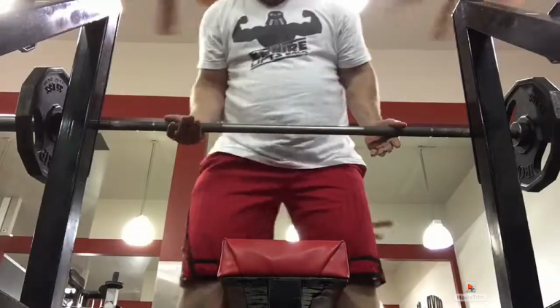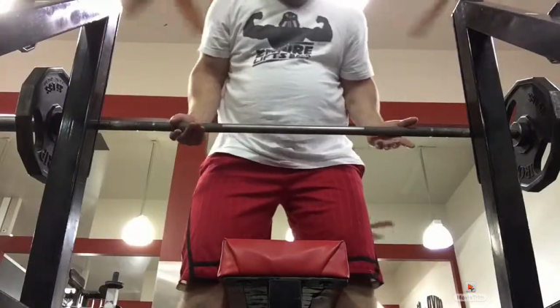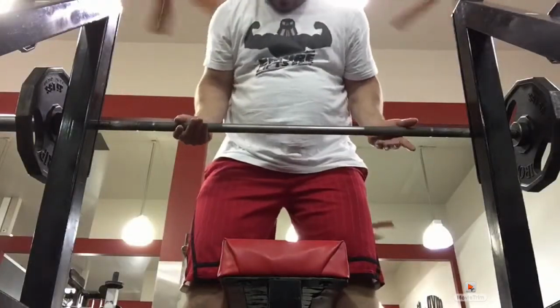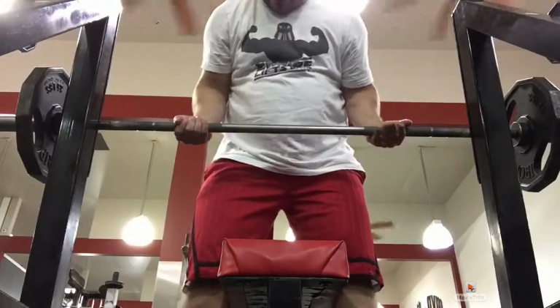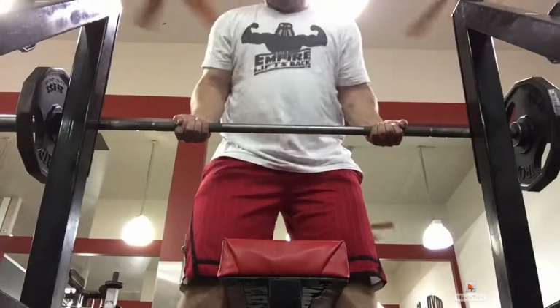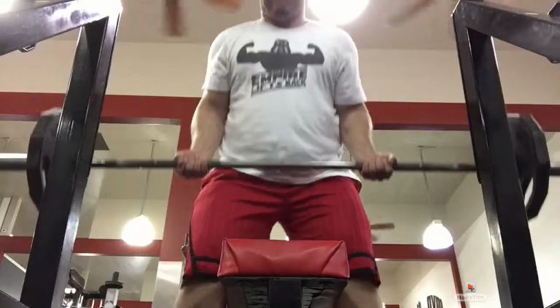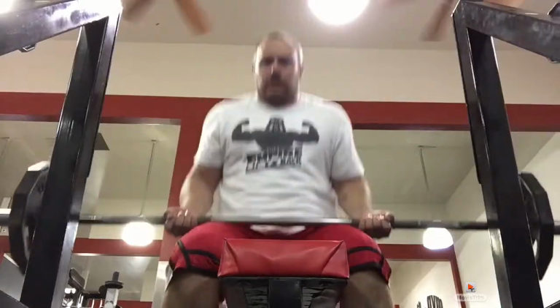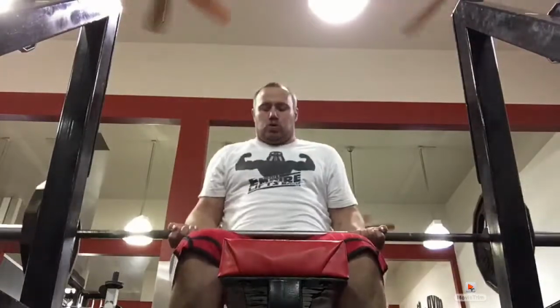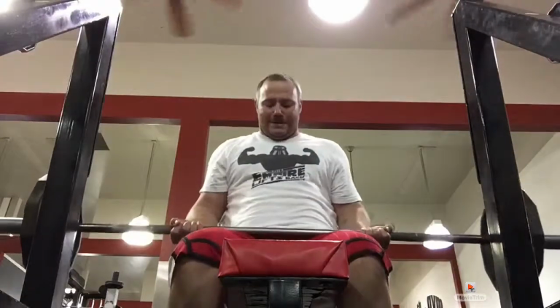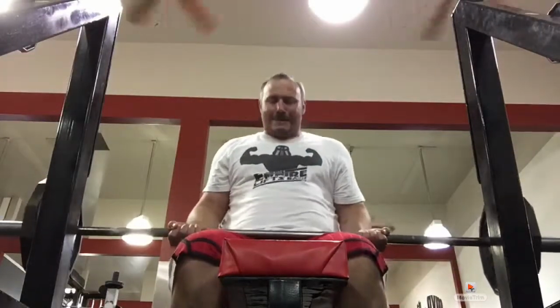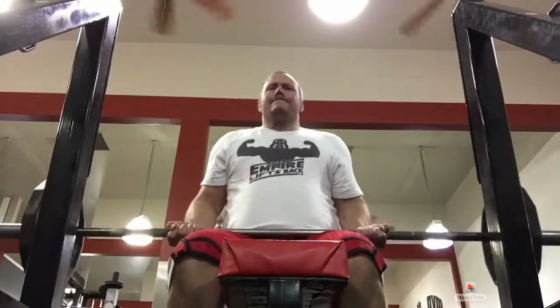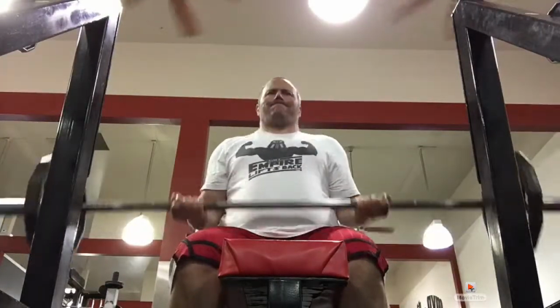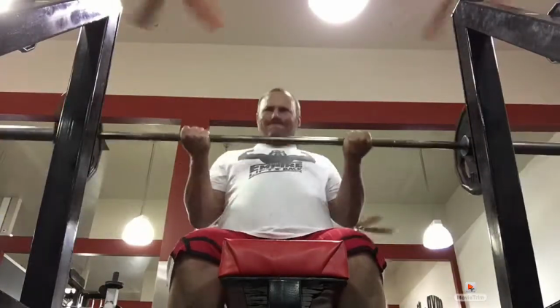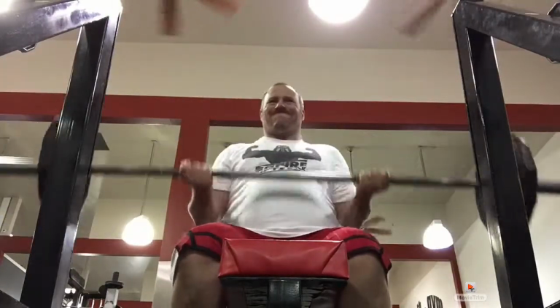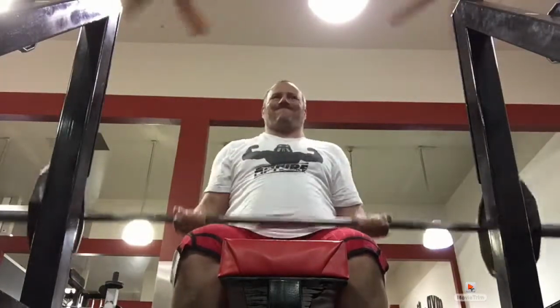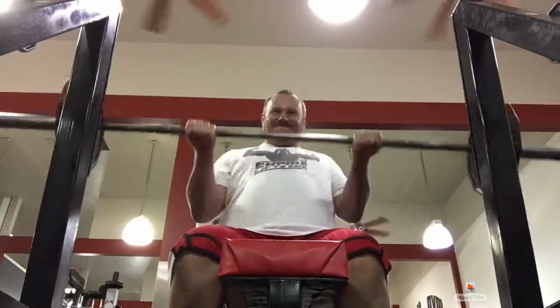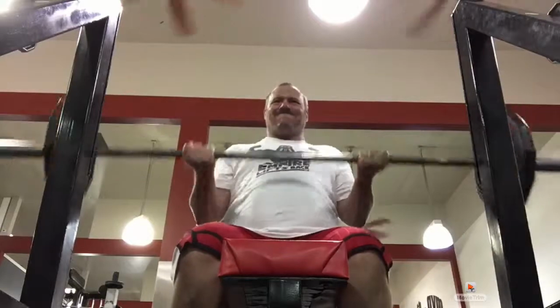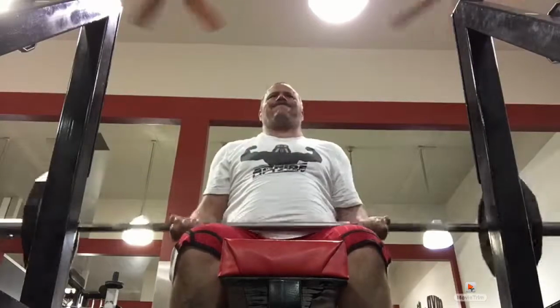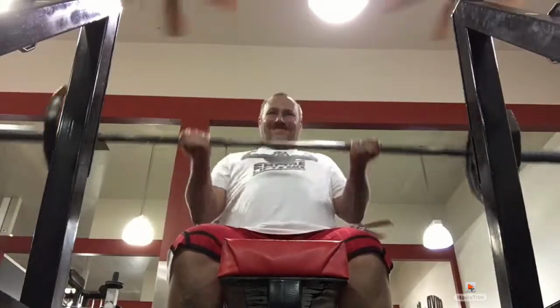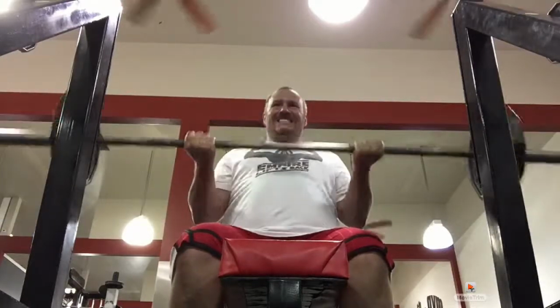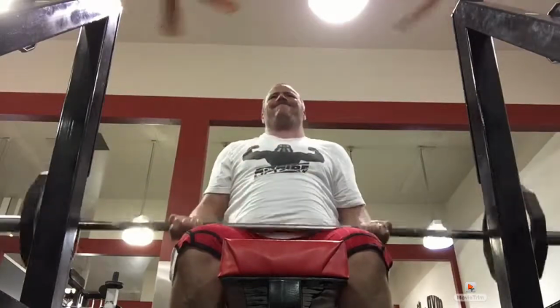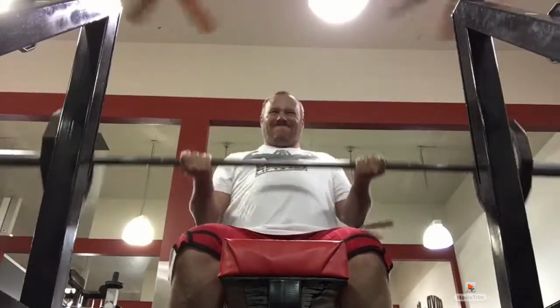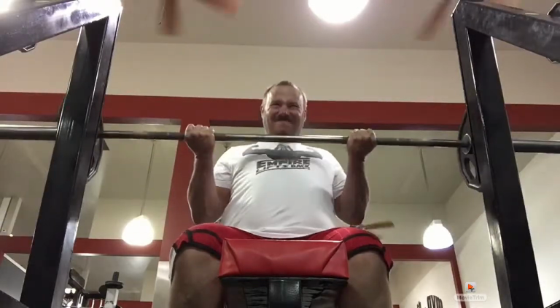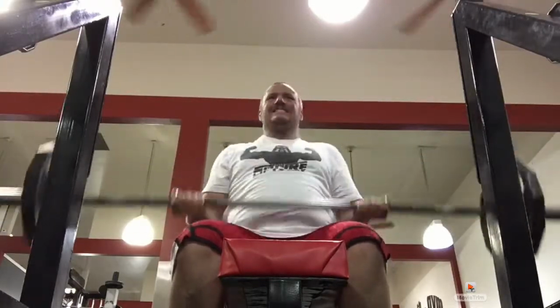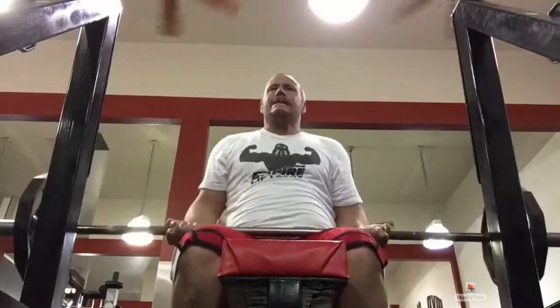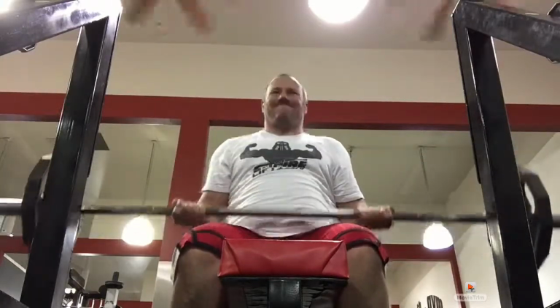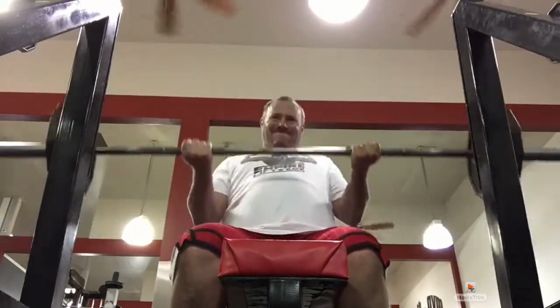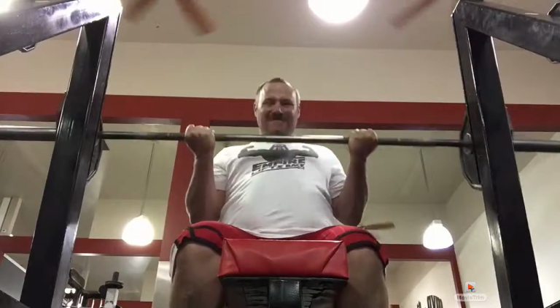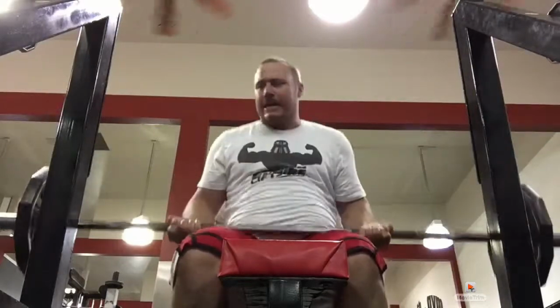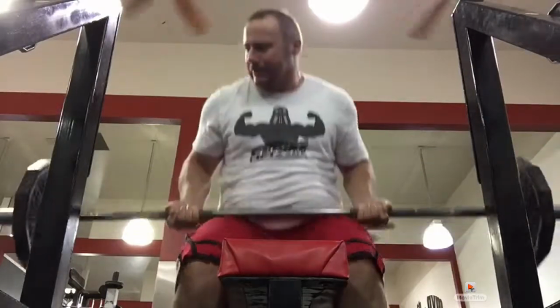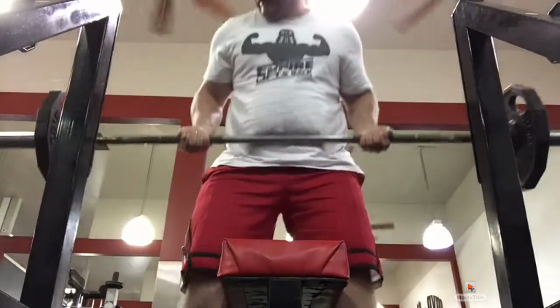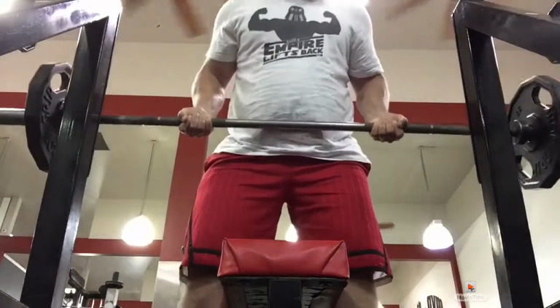Here I'm doing Seated Bar Curls. This really taxes the strongest part of the arm — it's a good way to start off a workout. I like to do it heavy with five reps, four sets. It's really good for taxing that middle part of the arm.